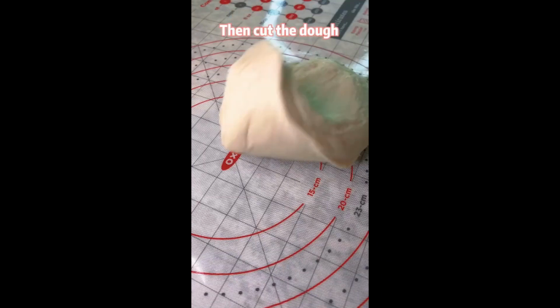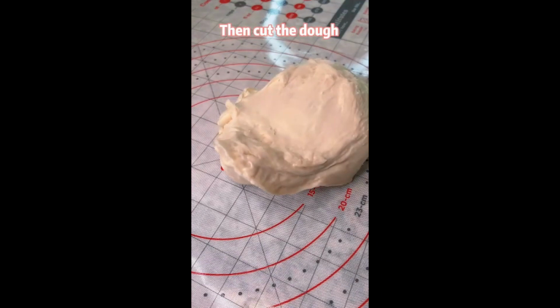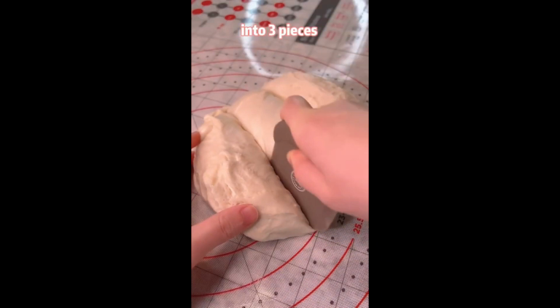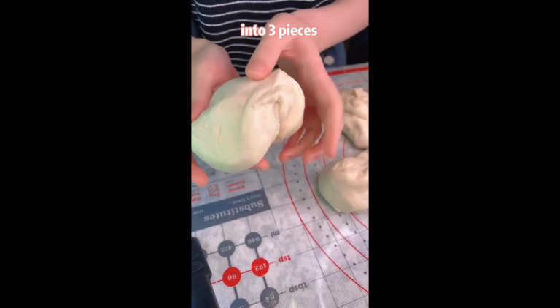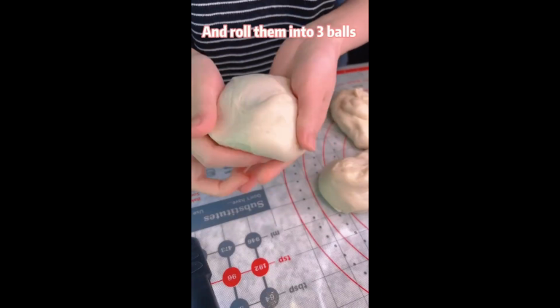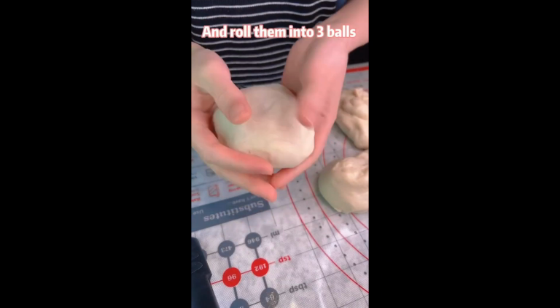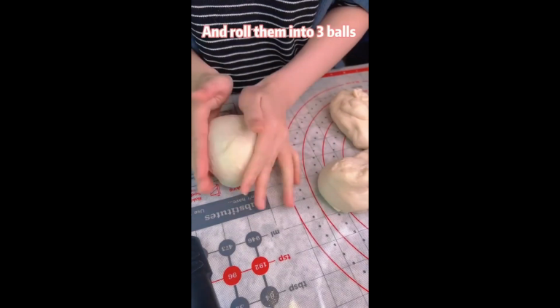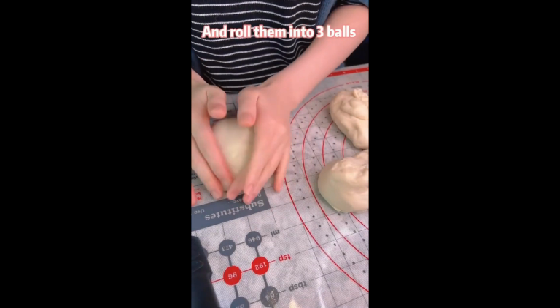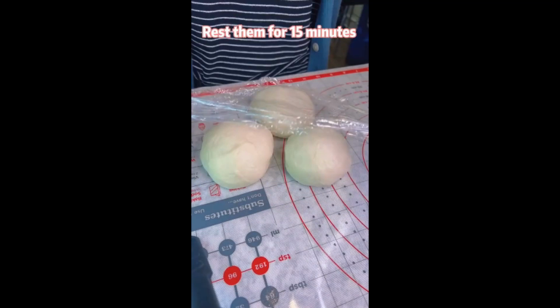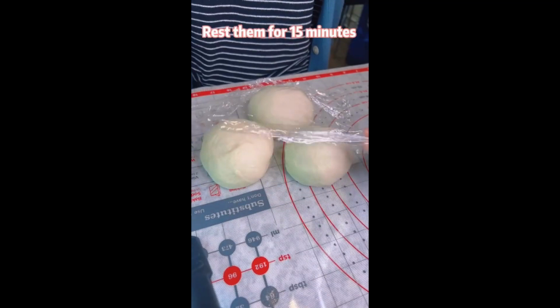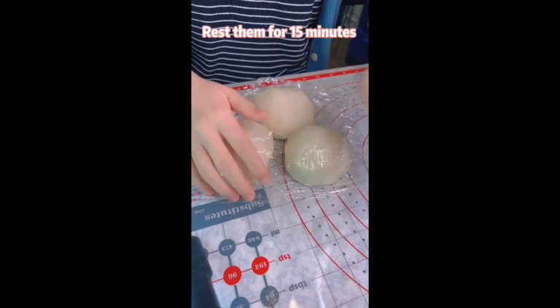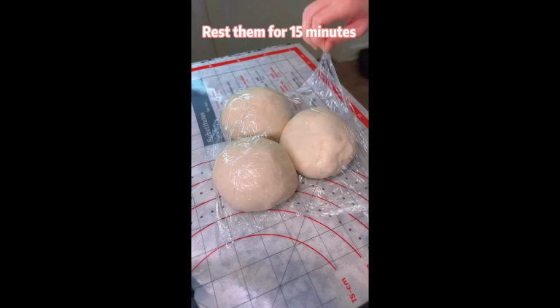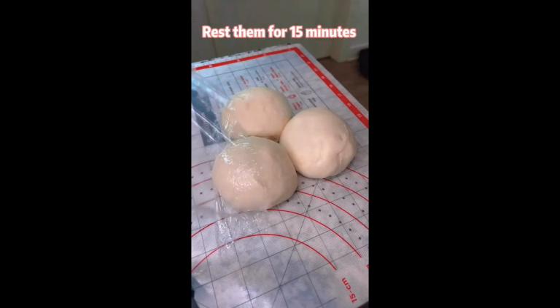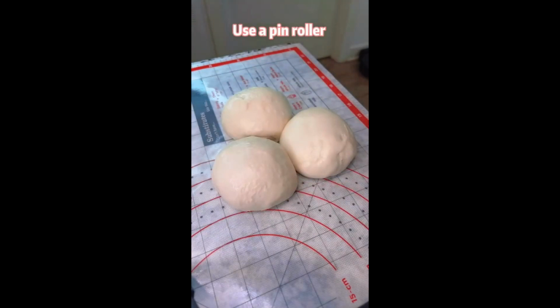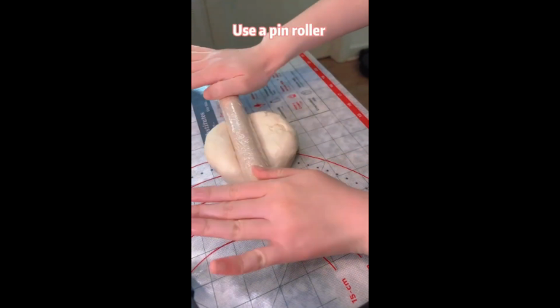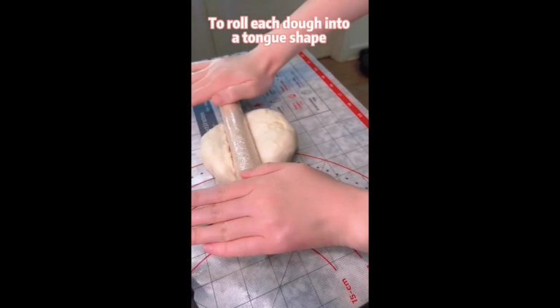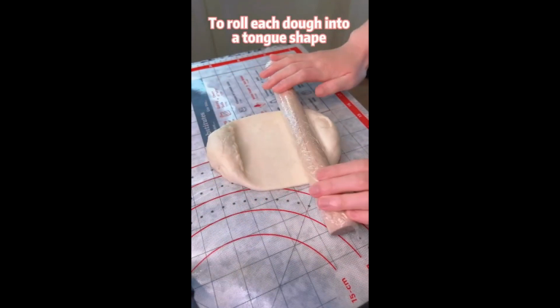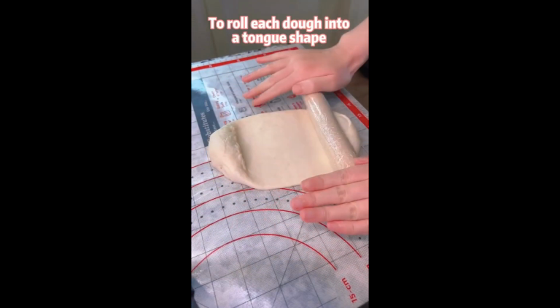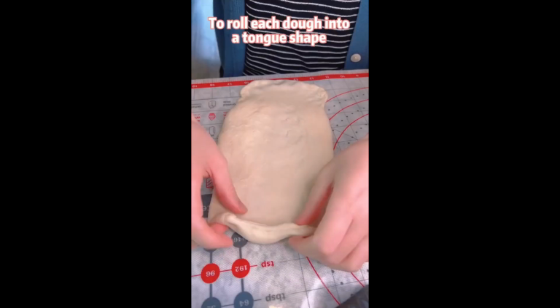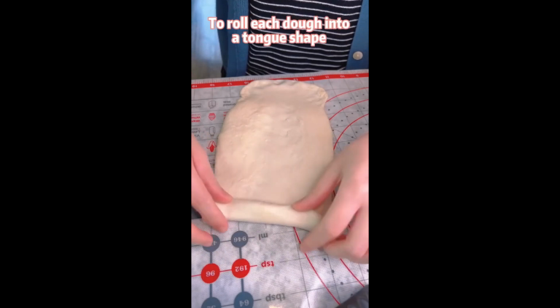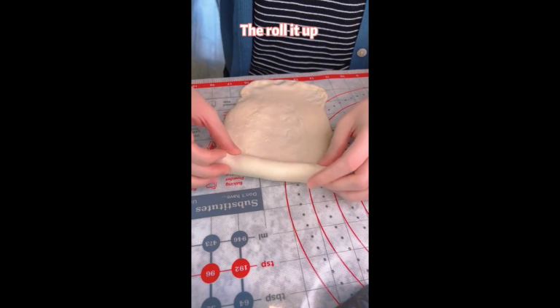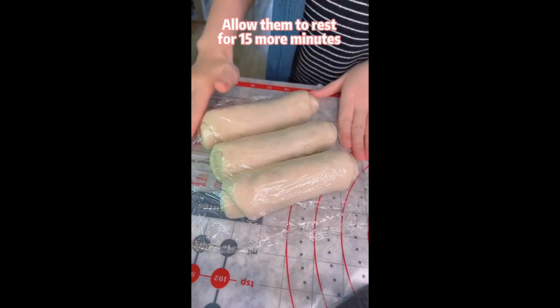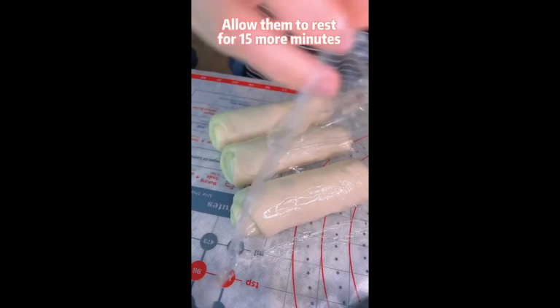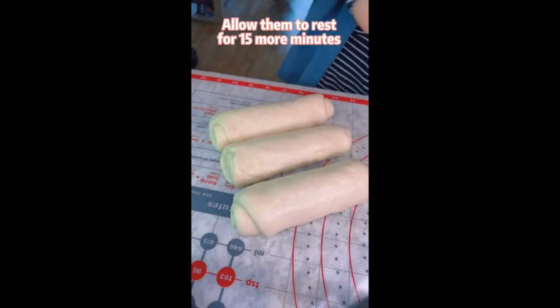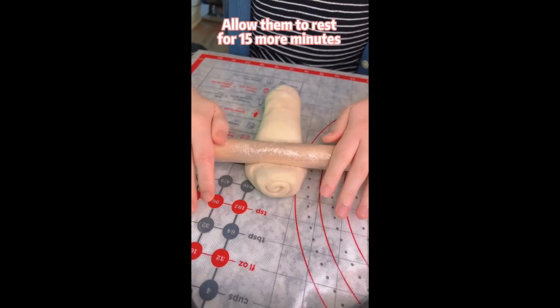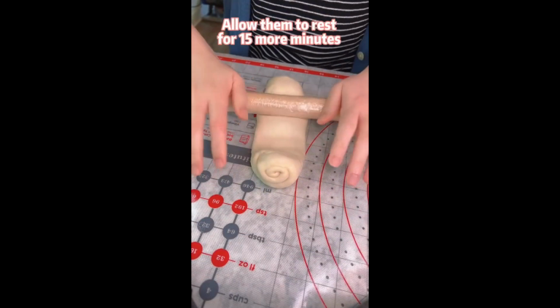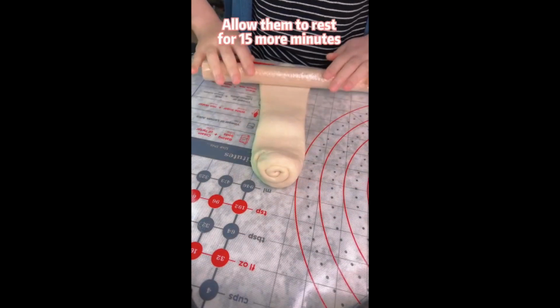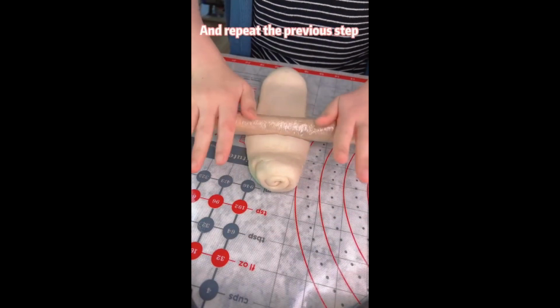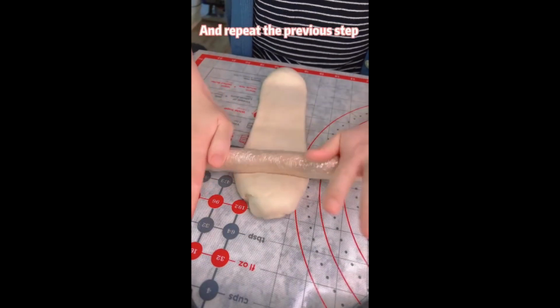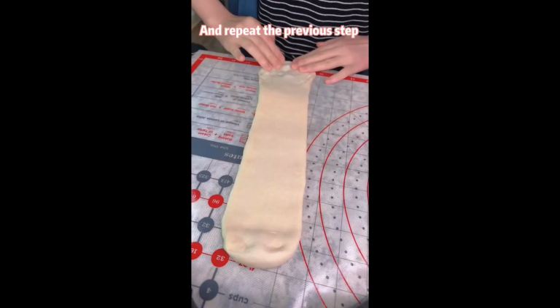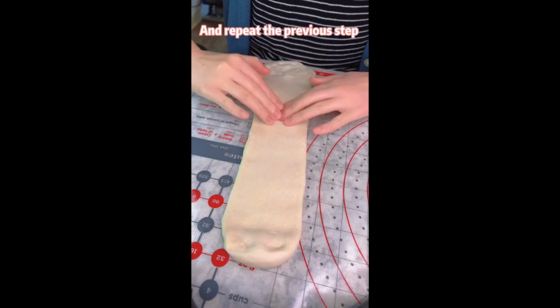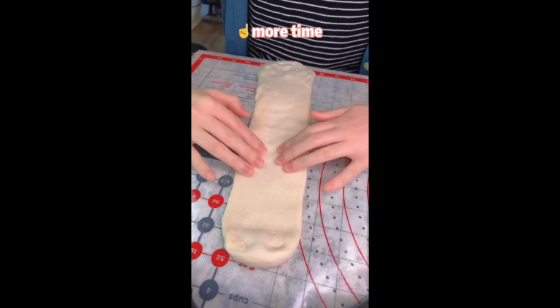Cut the dough into 3 pieces and roll them into 3 balls. Rest them for 15 minutes. Use a pin roller to roll each dough into a tongue shape, then roll it up. Allow them to rest for 15 more minutes, and repeat the previous step one more time.